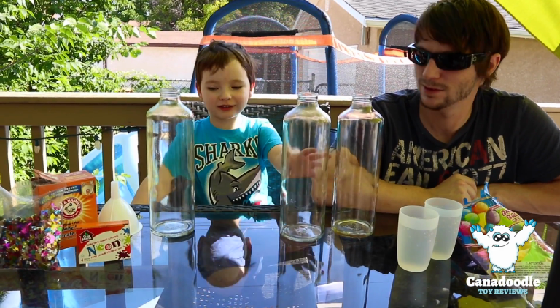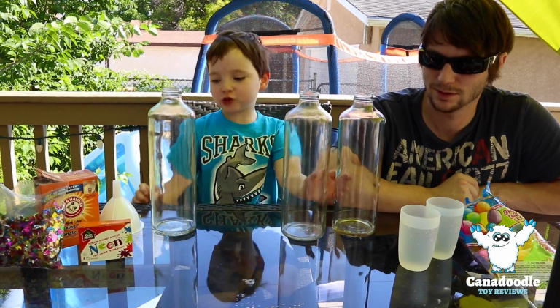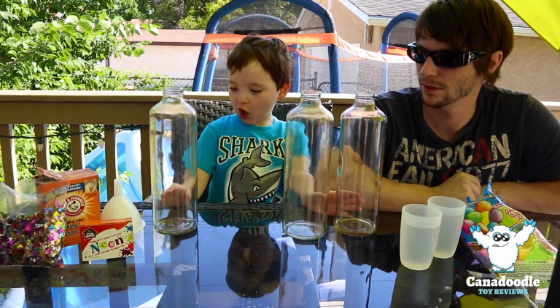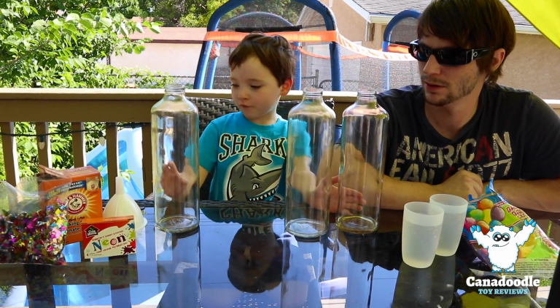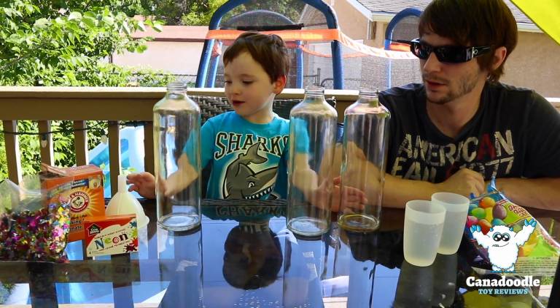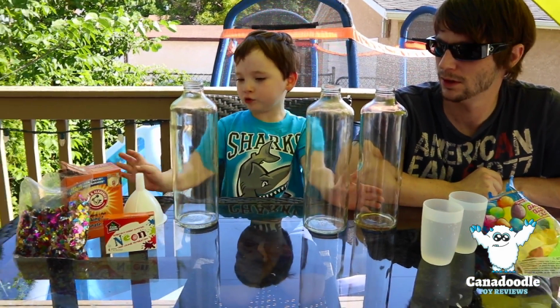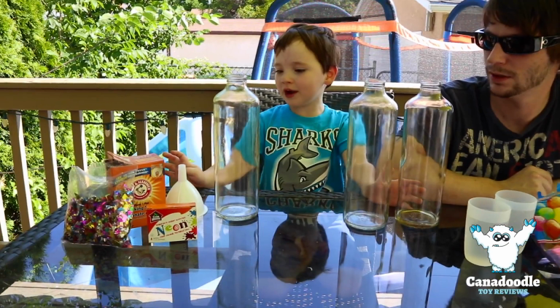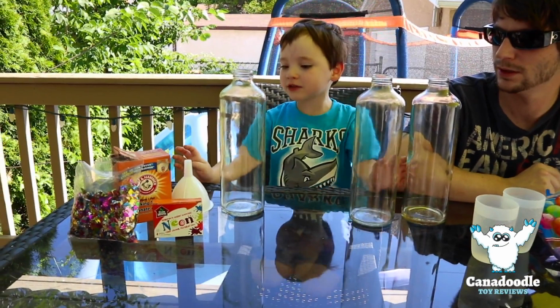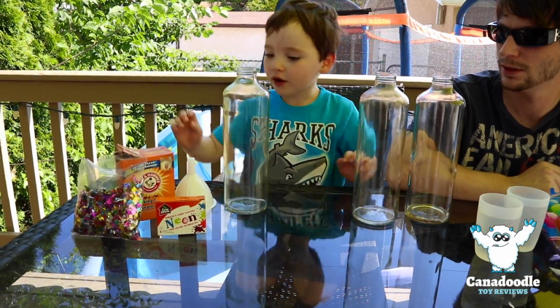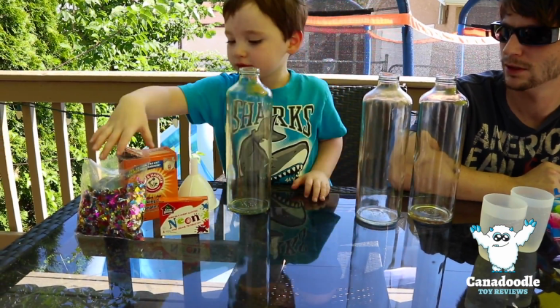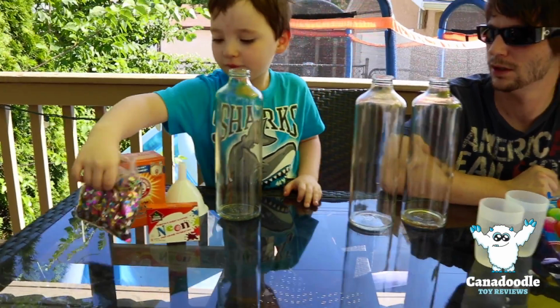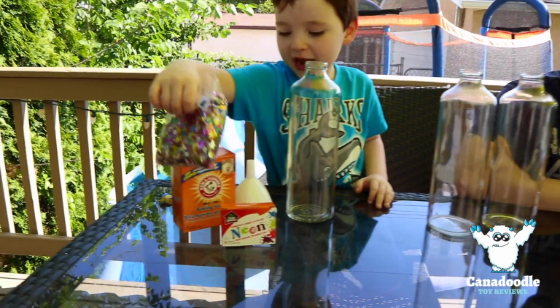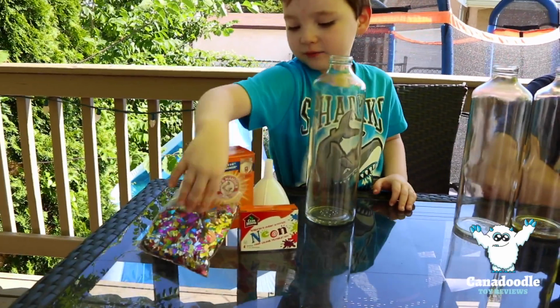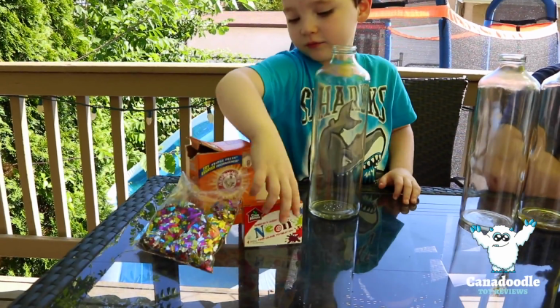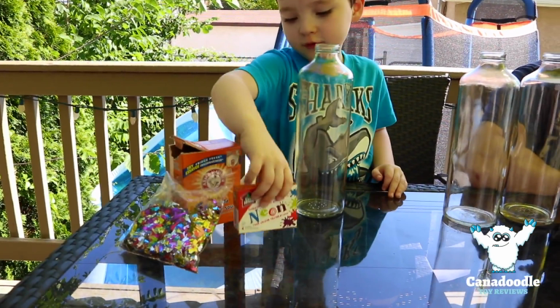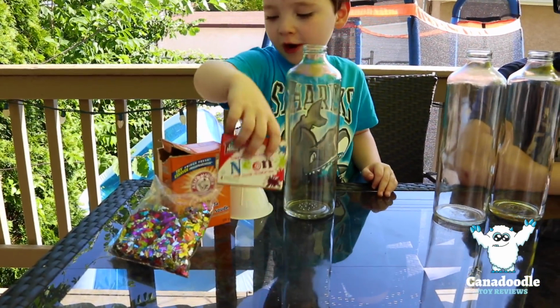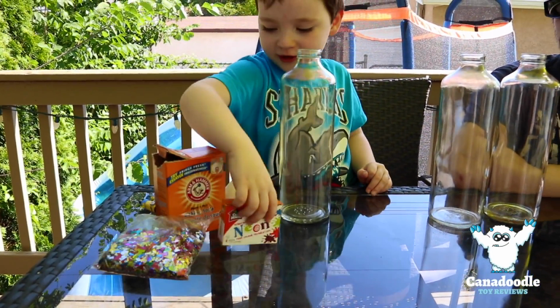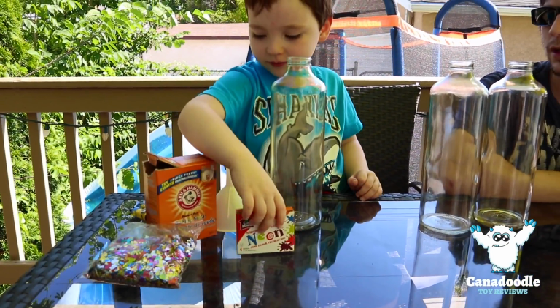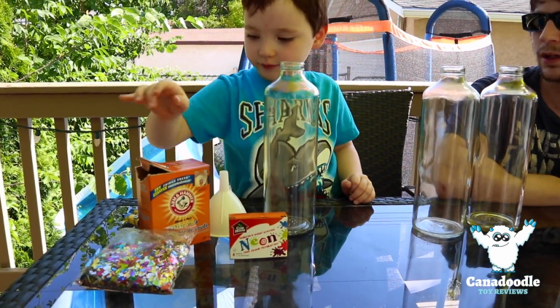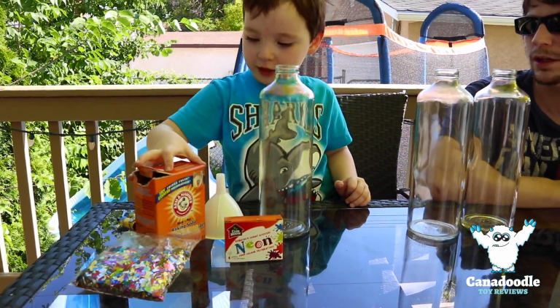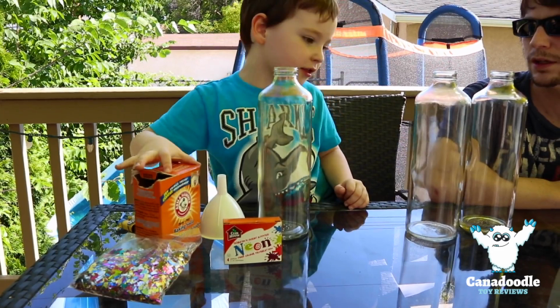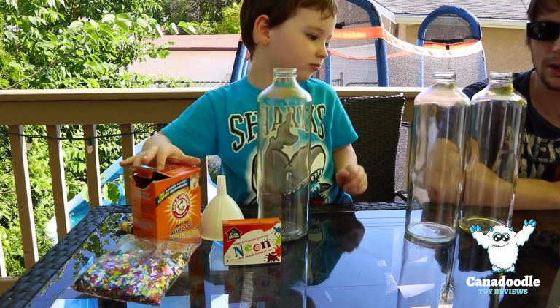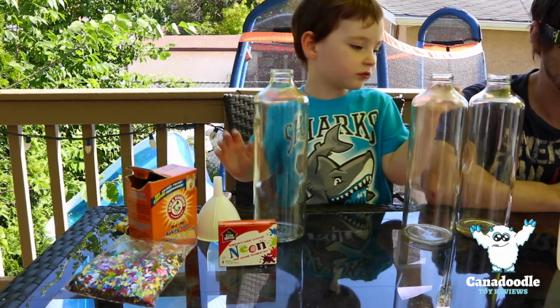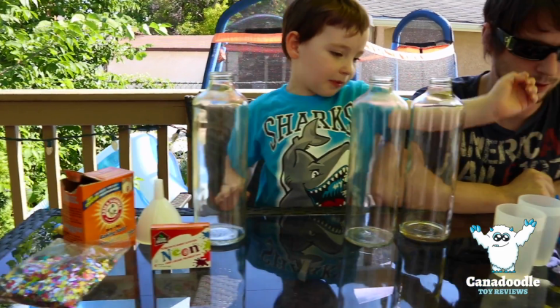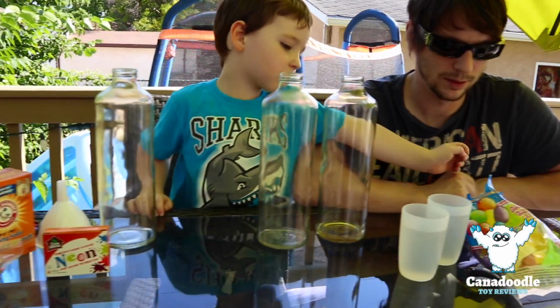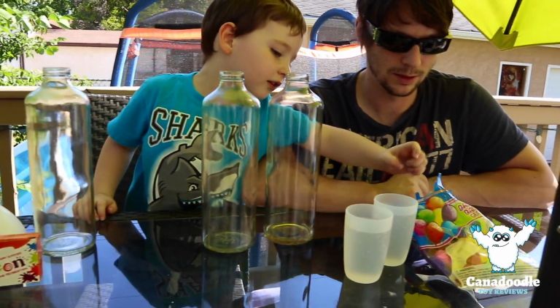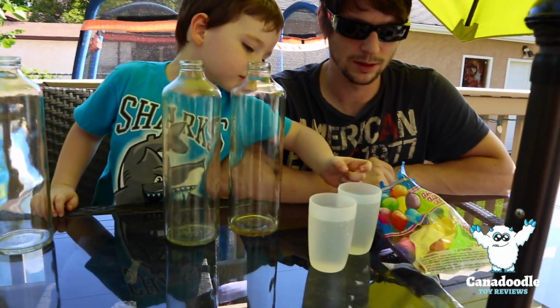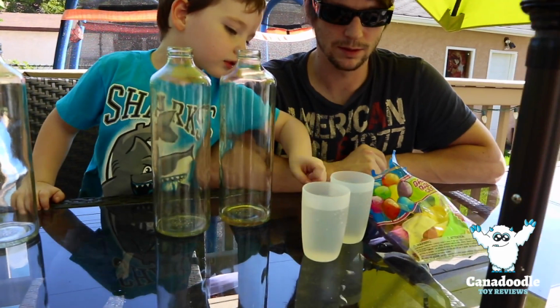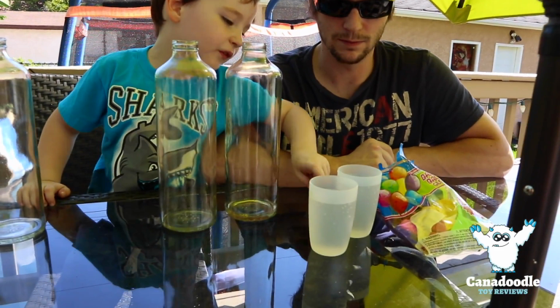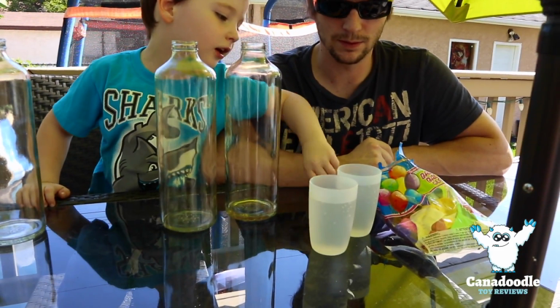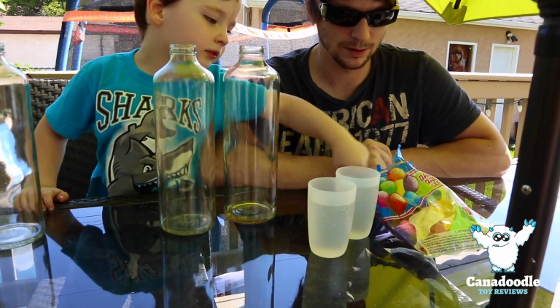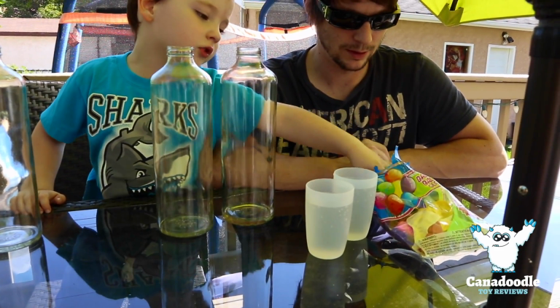We've got jars, funnels, toys, paint, coloring, and this — that's baking soda. Baking soda, vinegar, broom.